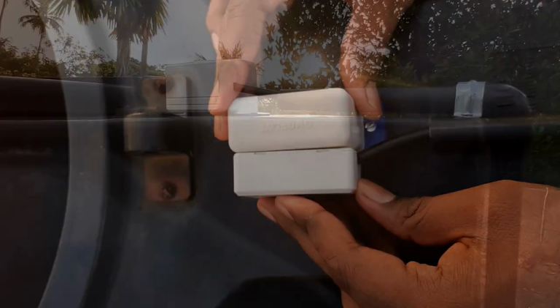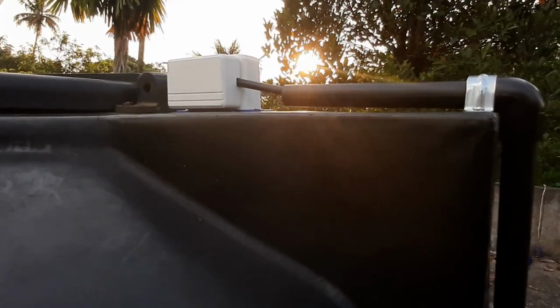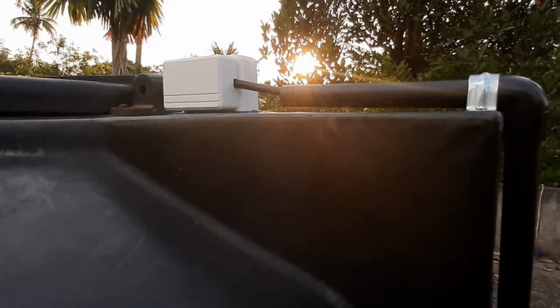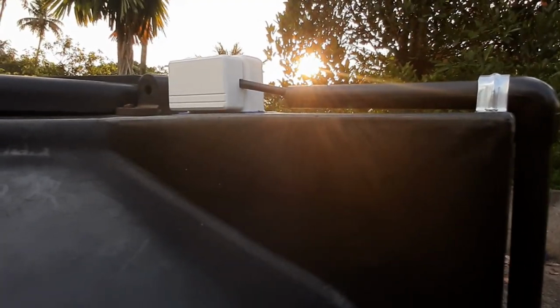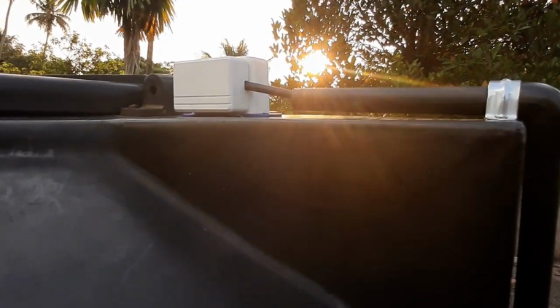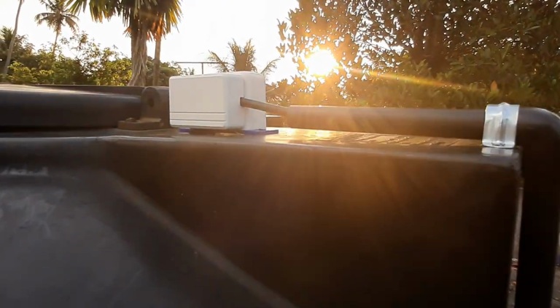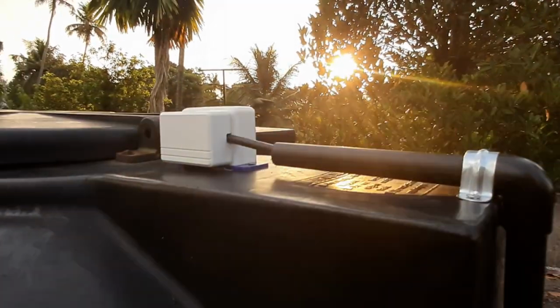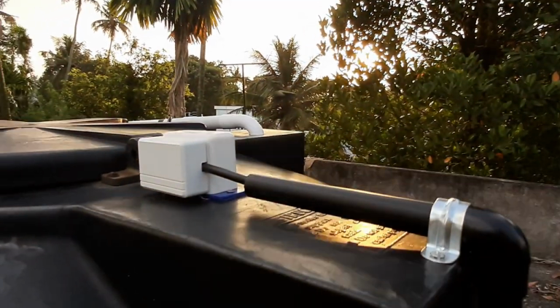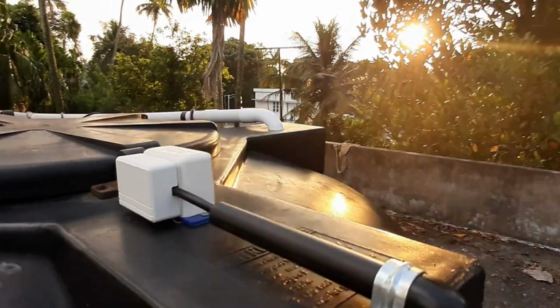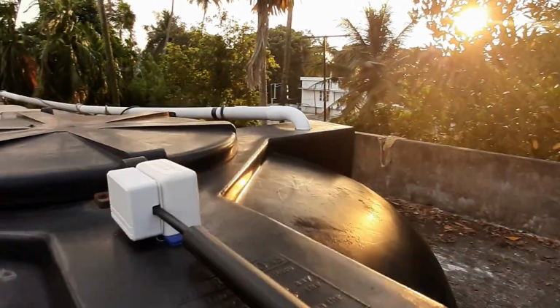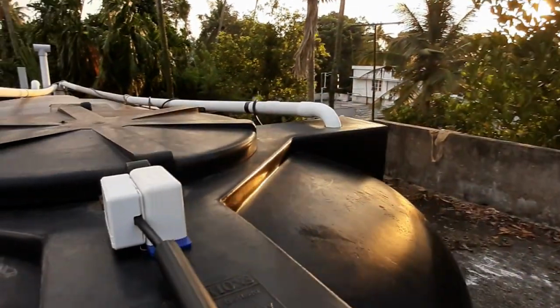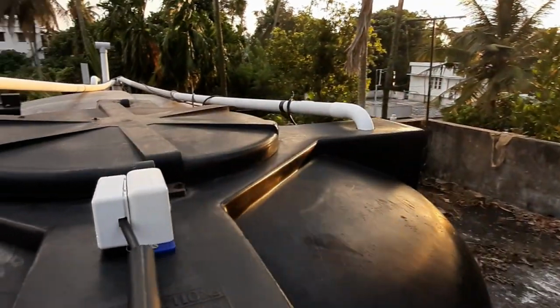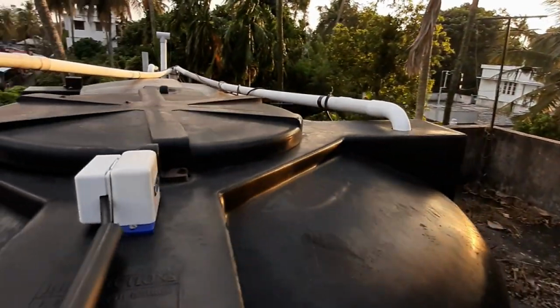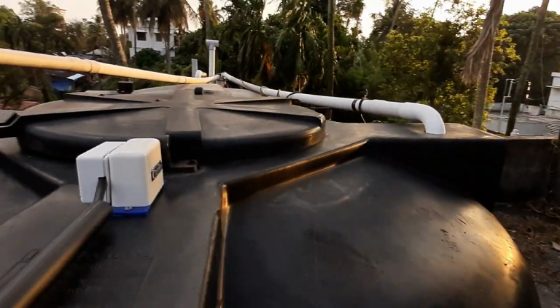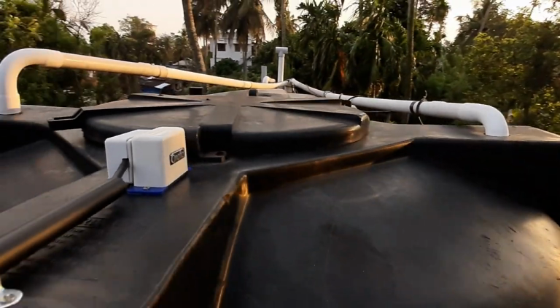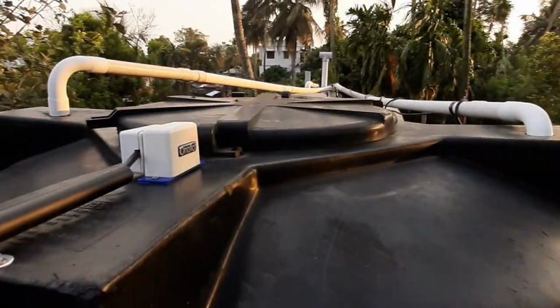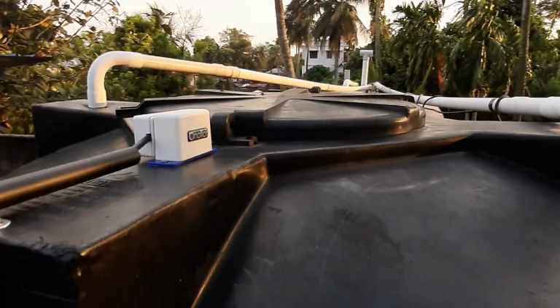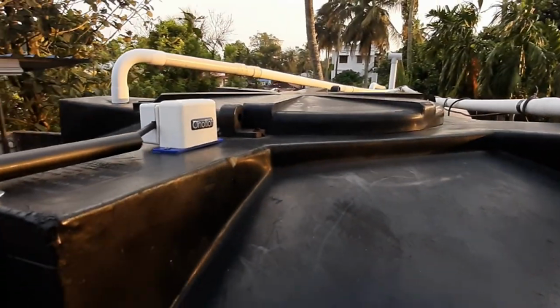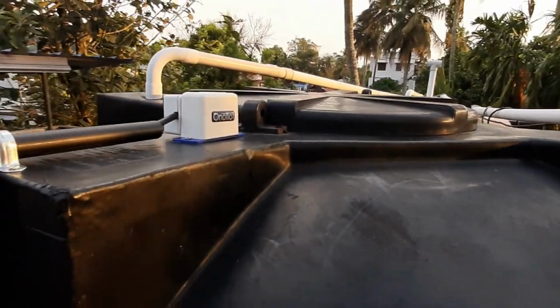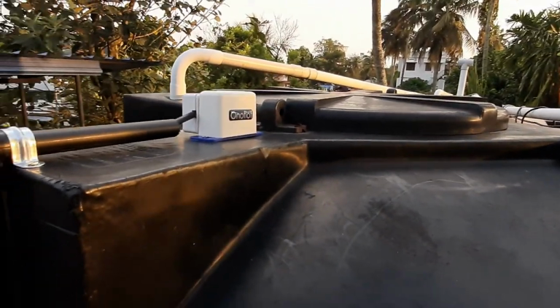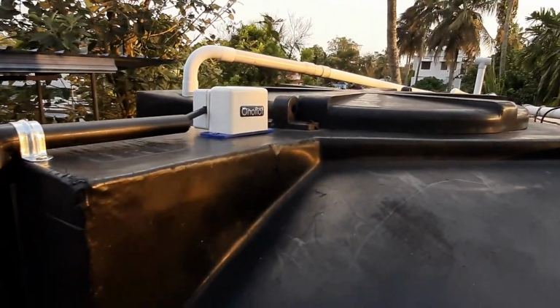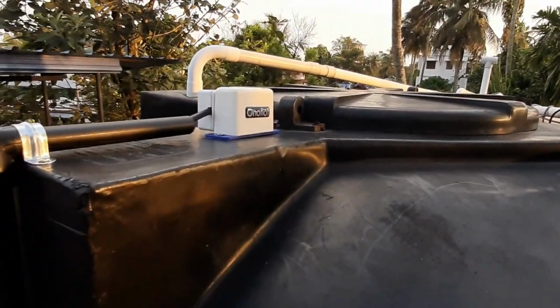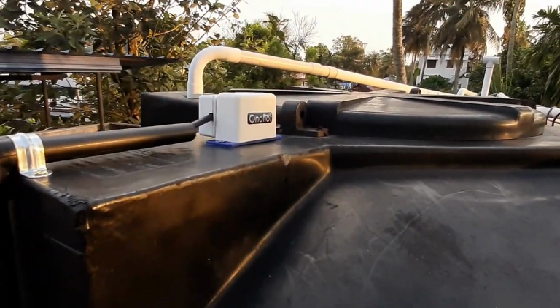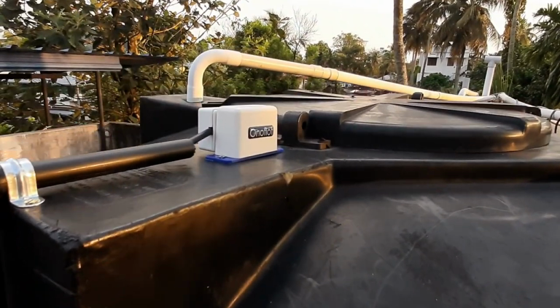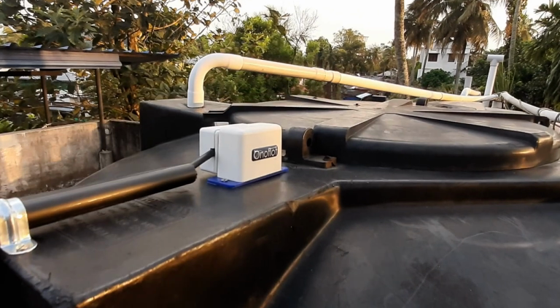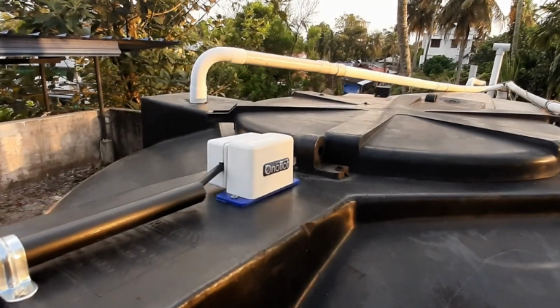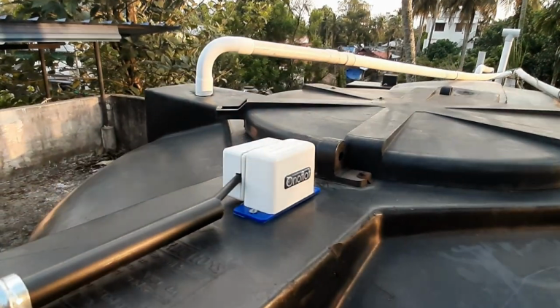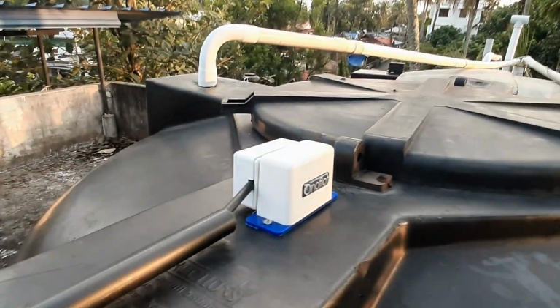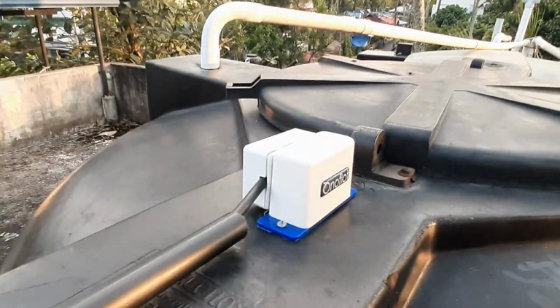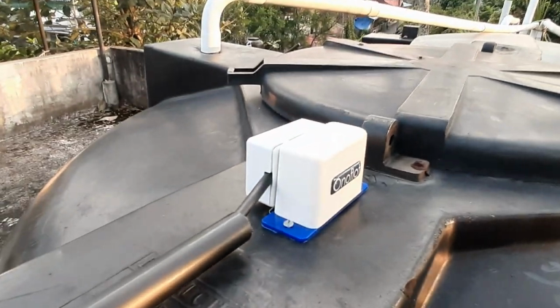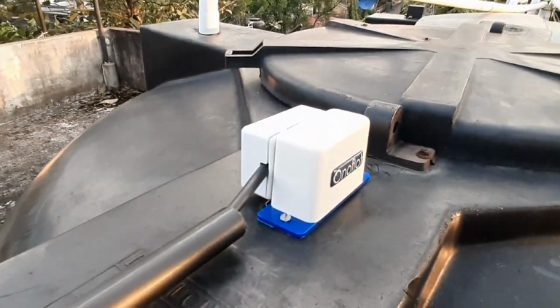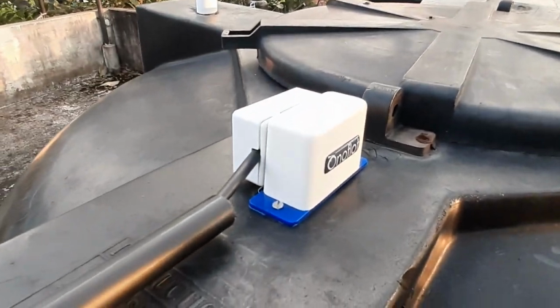We have completed the installation of our float unit. All the electrical connections and electrical contacts are outside the water tank and nothing is in contact with the water.